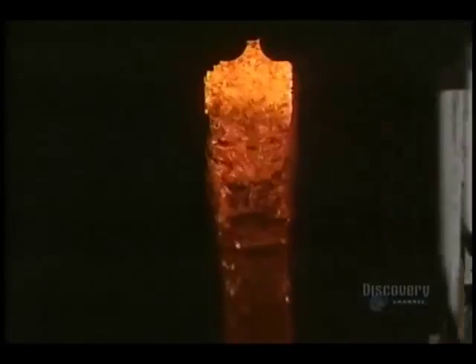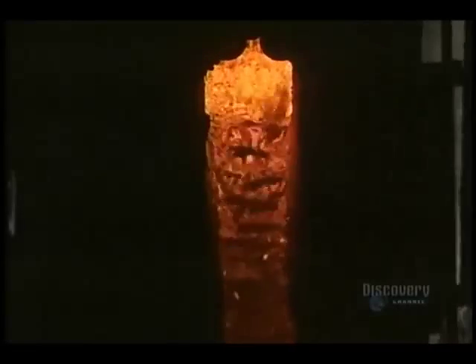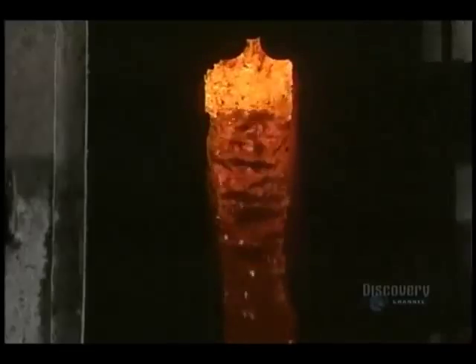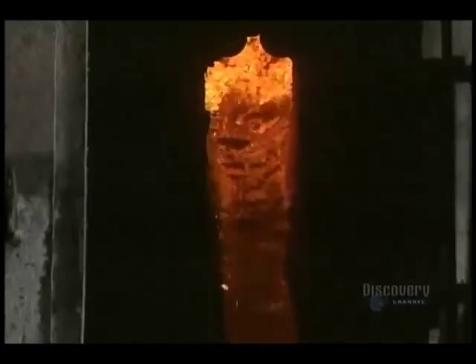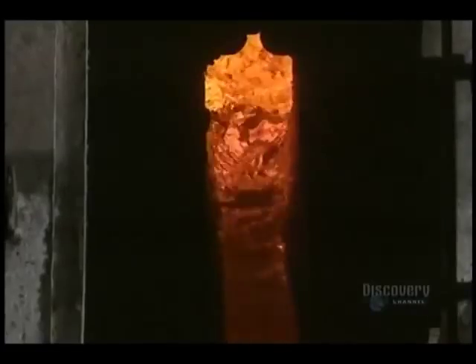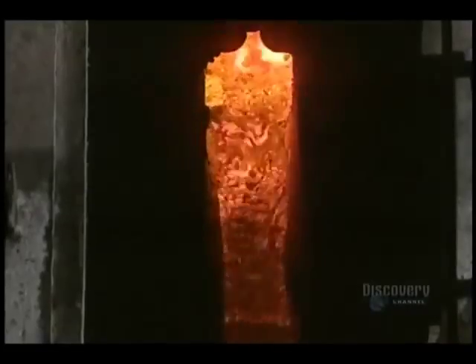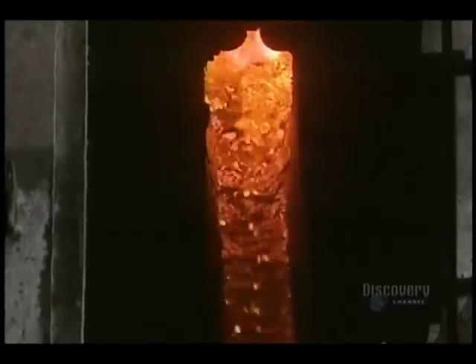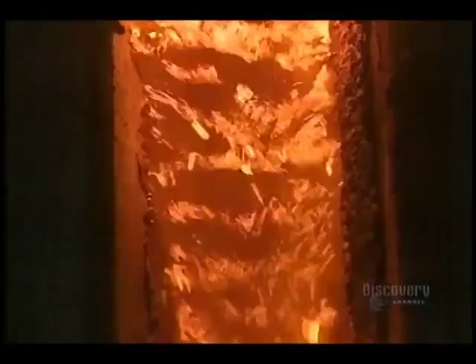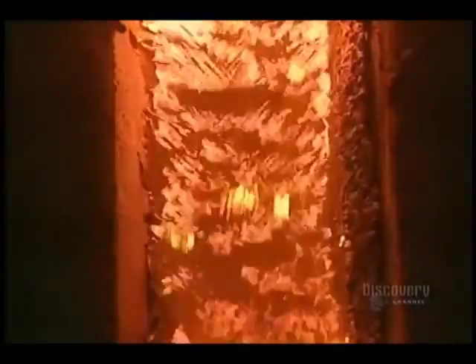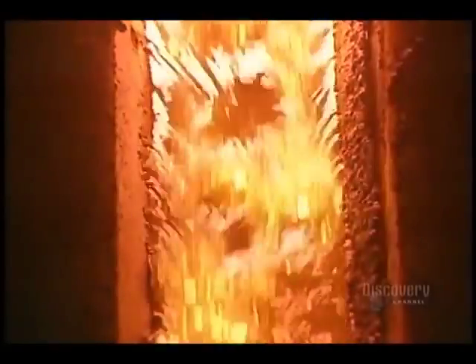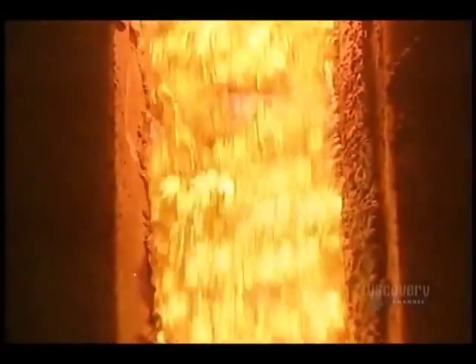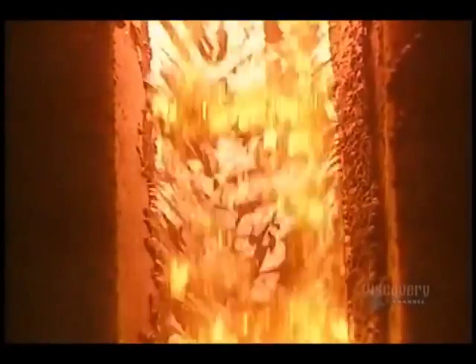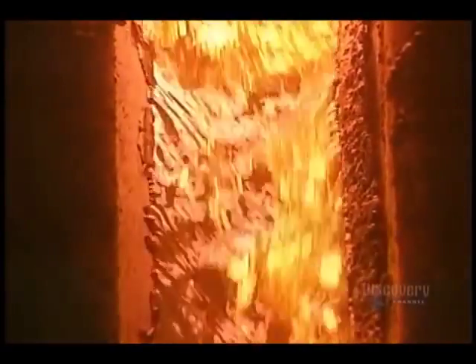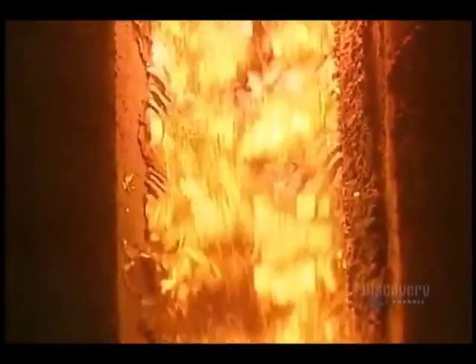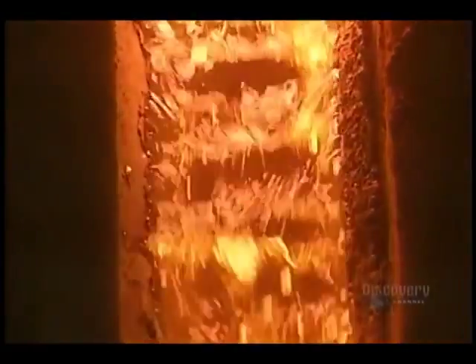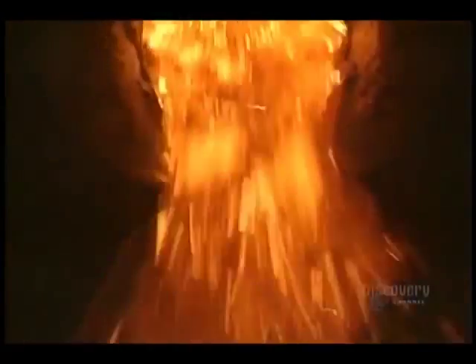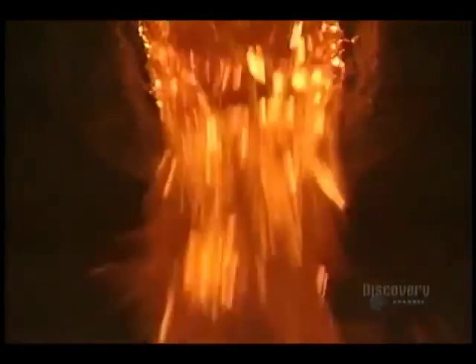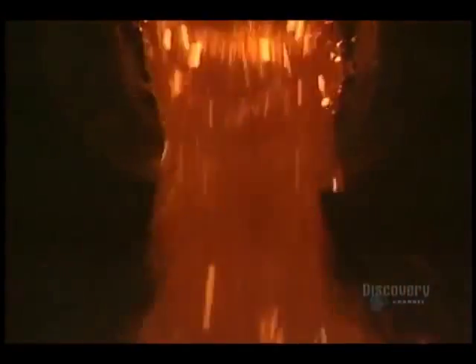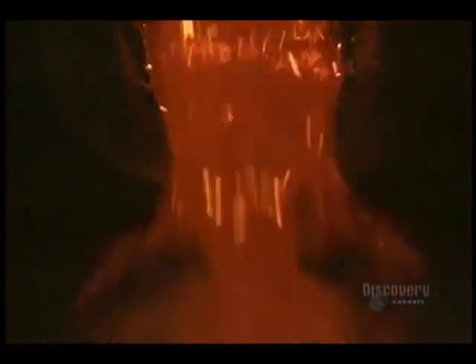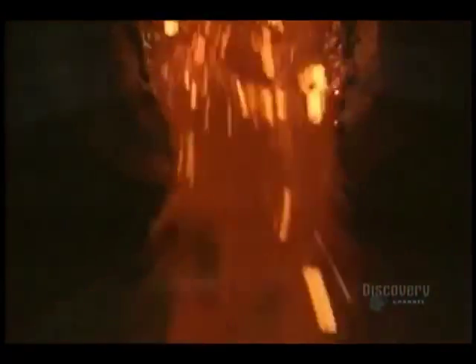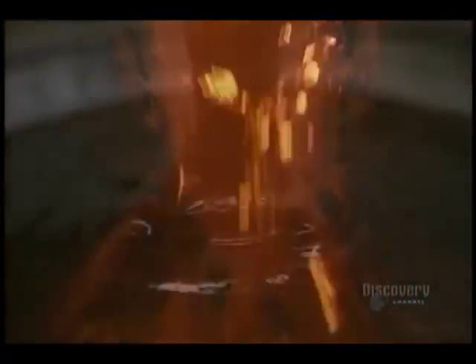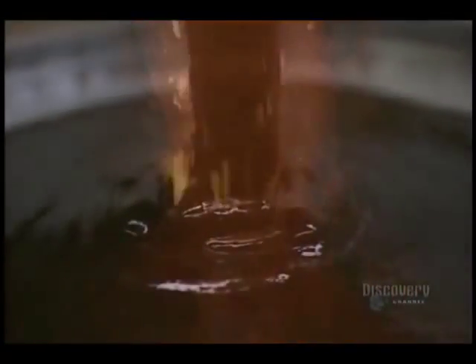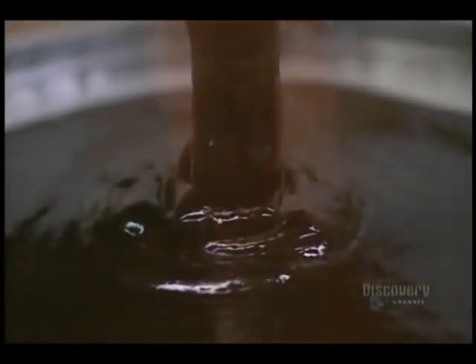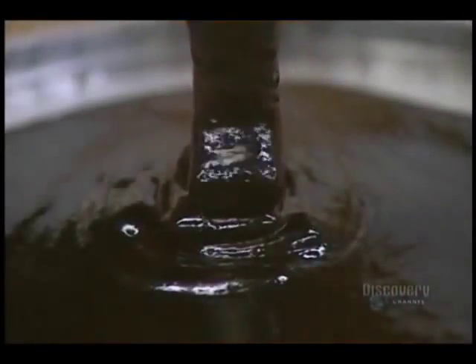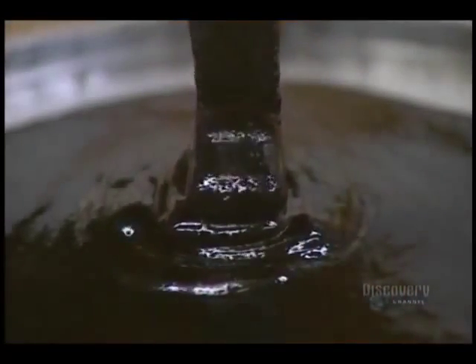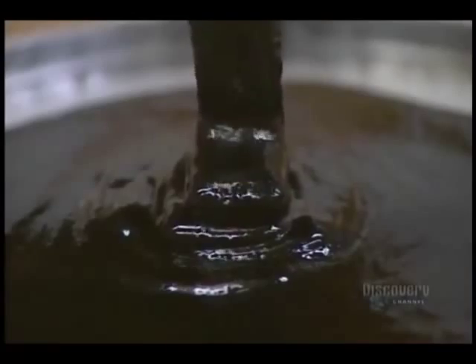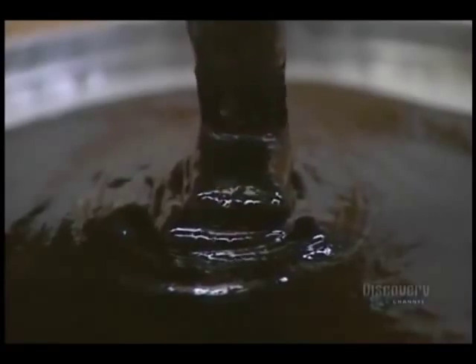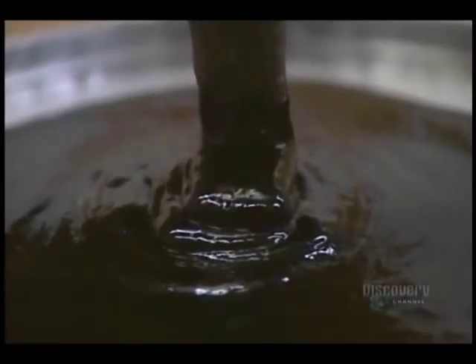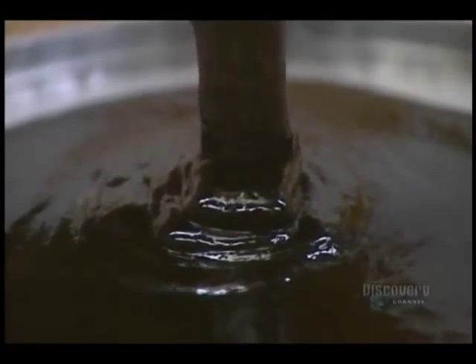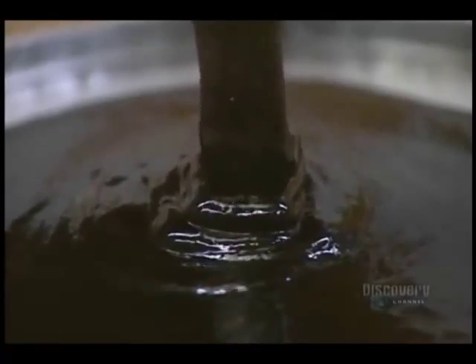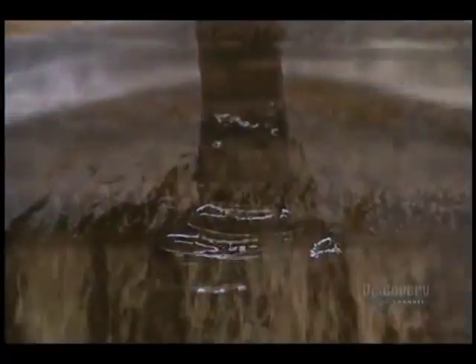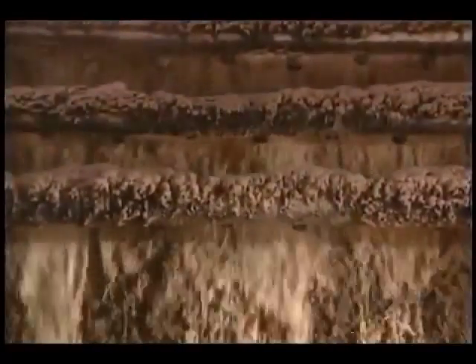This is the recuperation boiler. It burns wood lignite at 1,000 degrees. Certain chemical products, which come out fused as lava, are recuperated. This black liquor, a residue of burned wood, will be burned to produce steam.